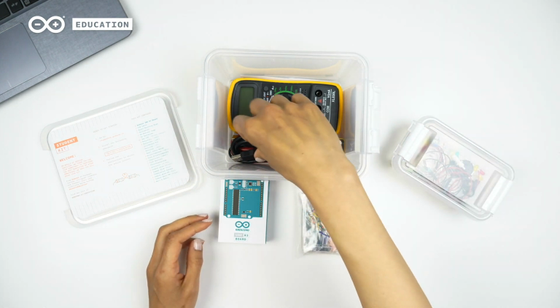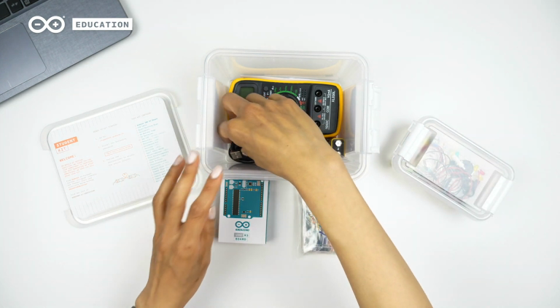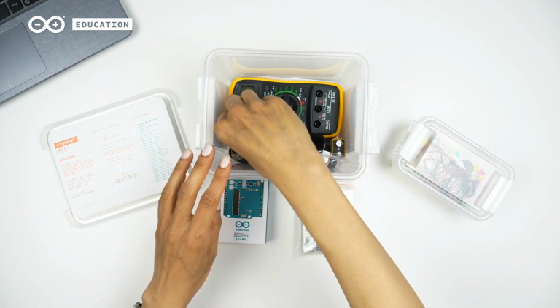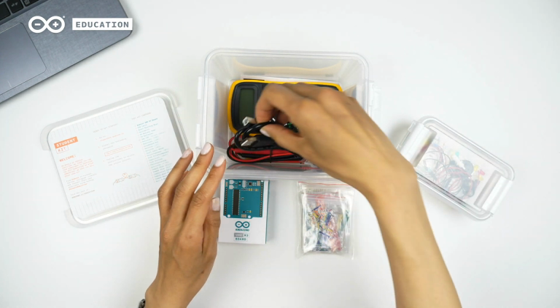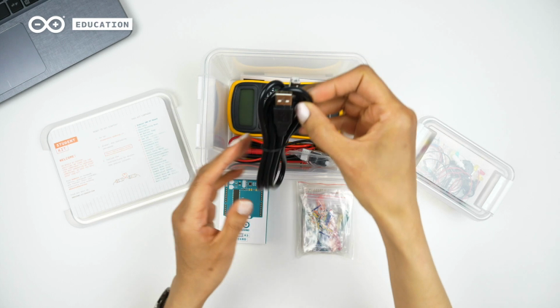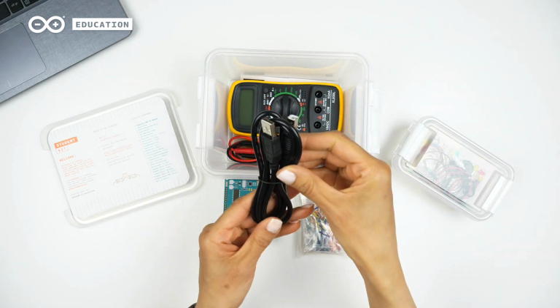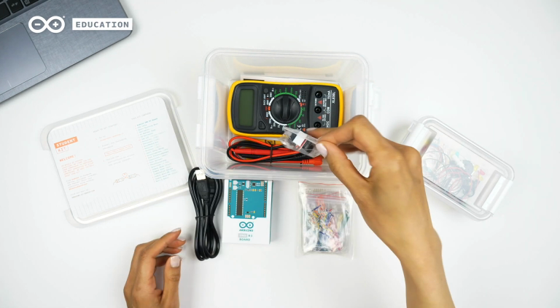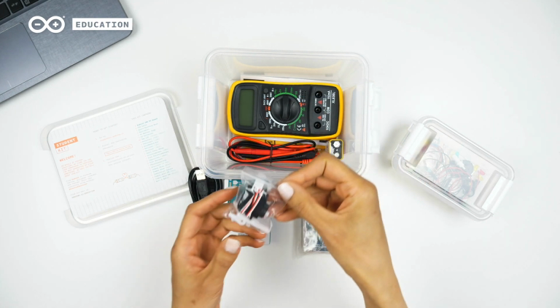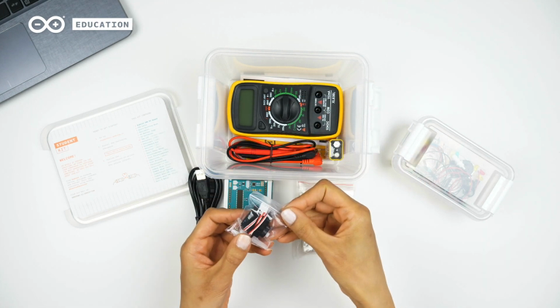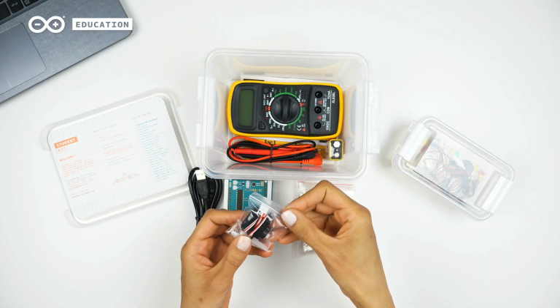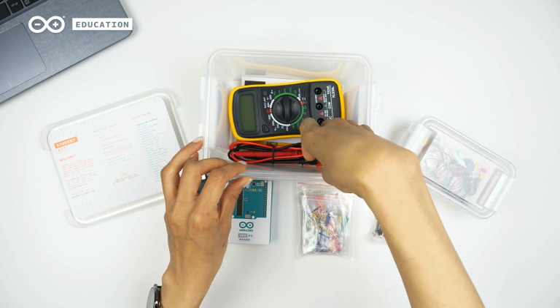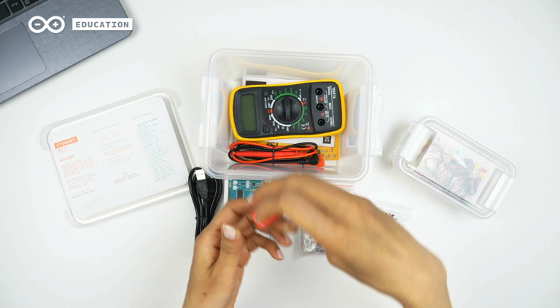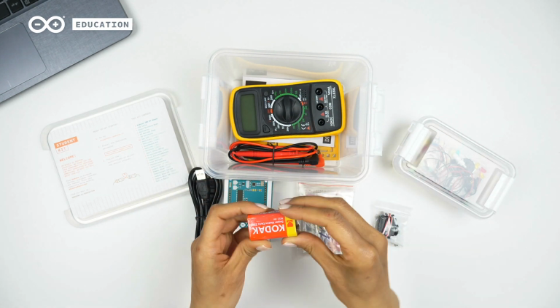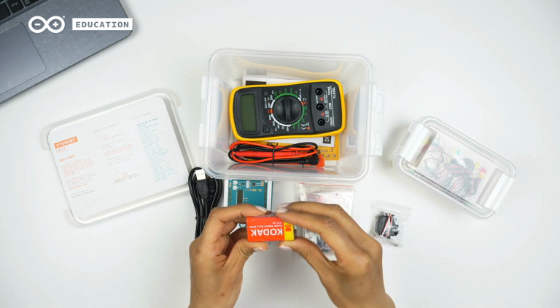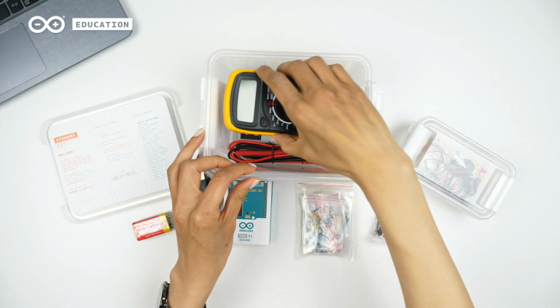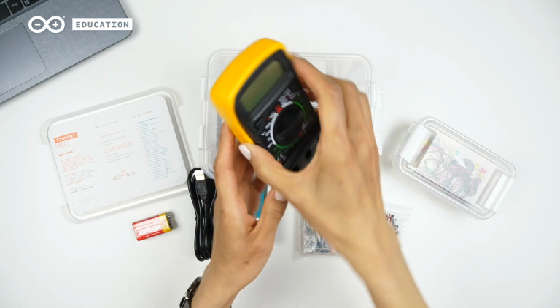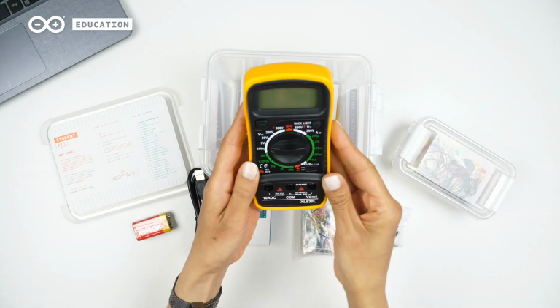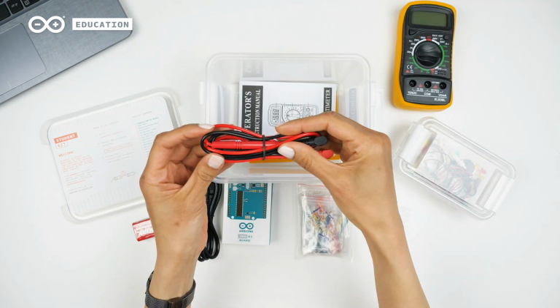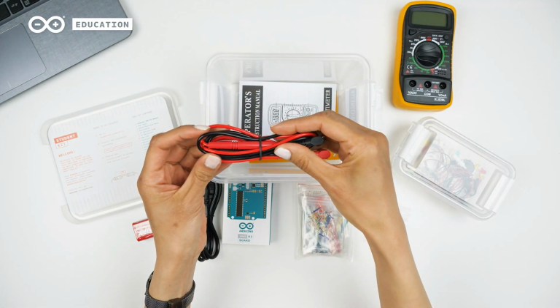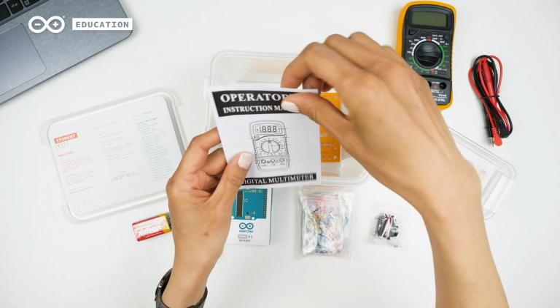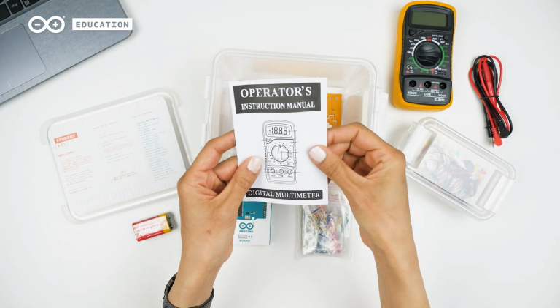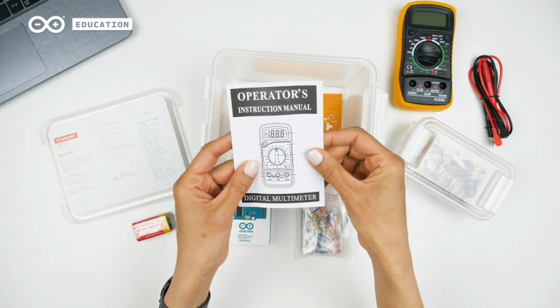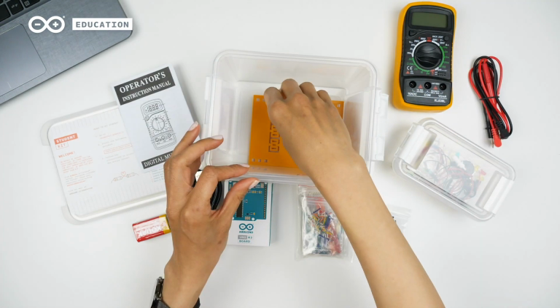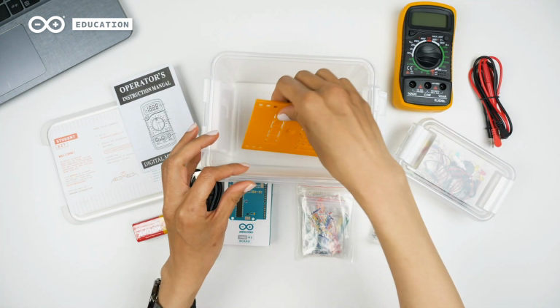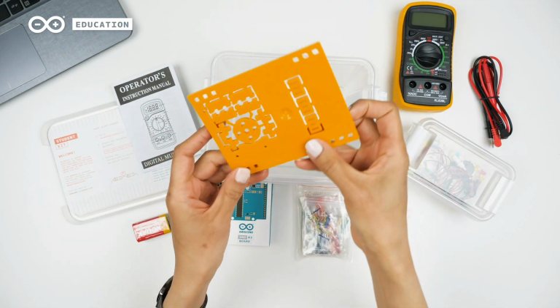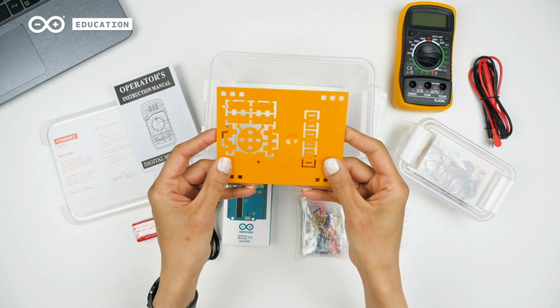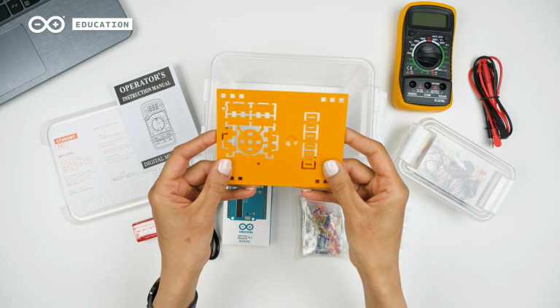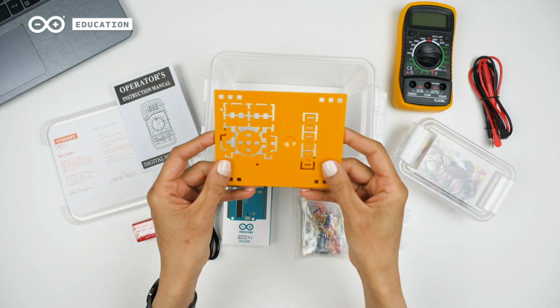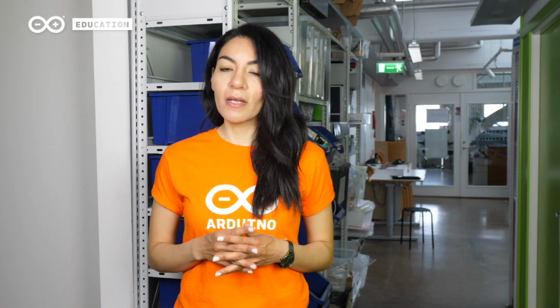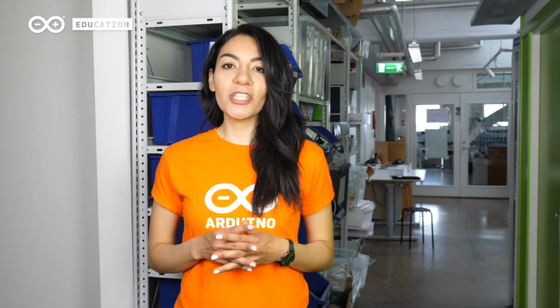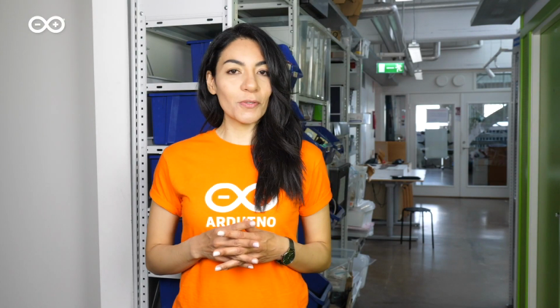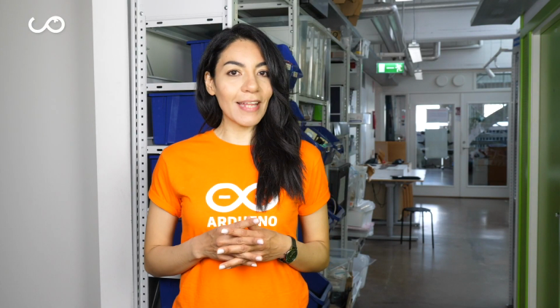A USB cable for the Arduino board, a small servo motor, a 9-volt battery, a multimeter with connectors and instructions, and lastly we have the board mounting base. Purchase your Student Kit now.